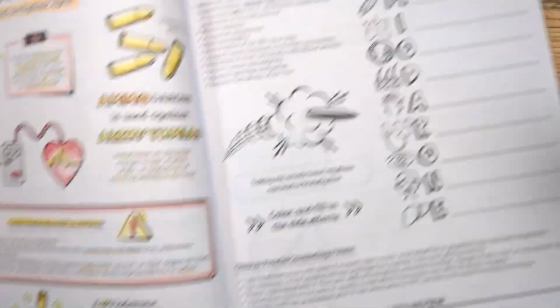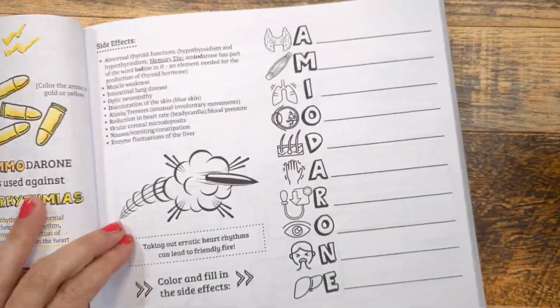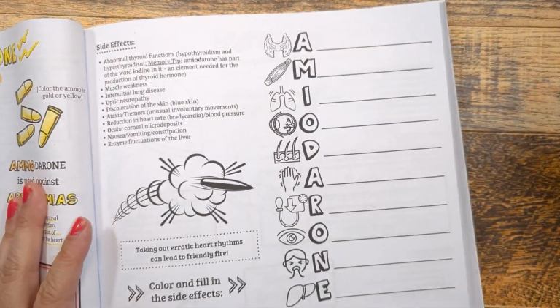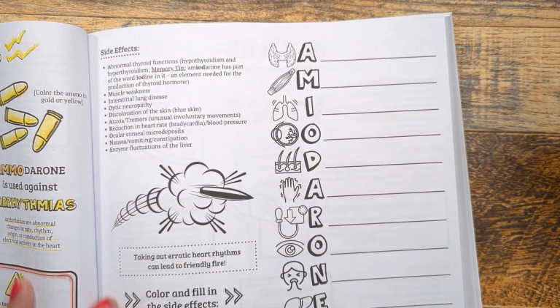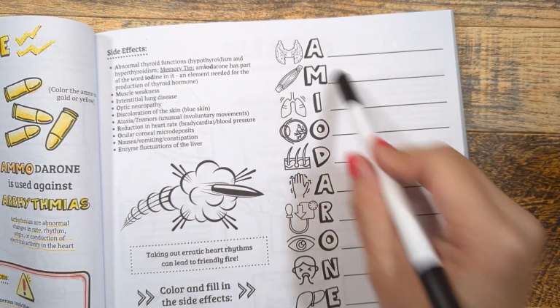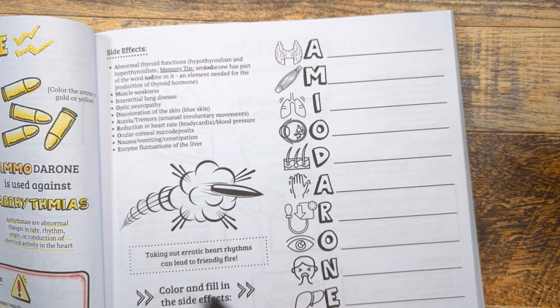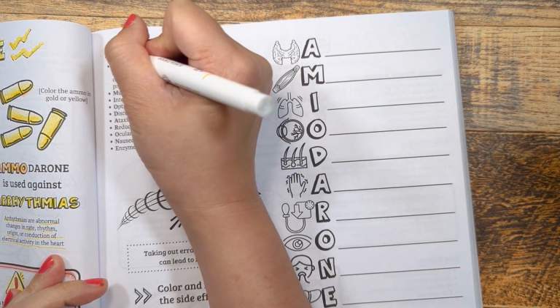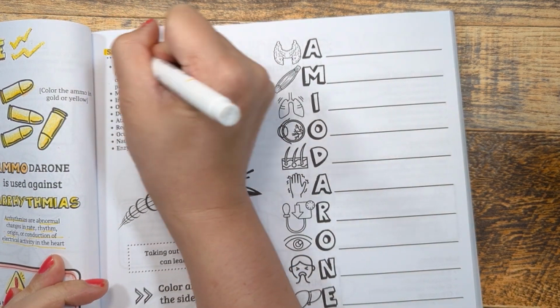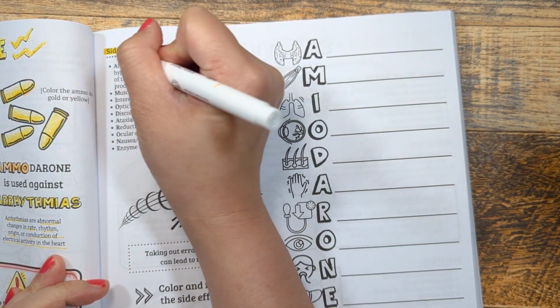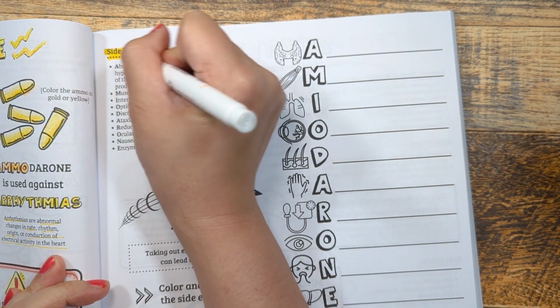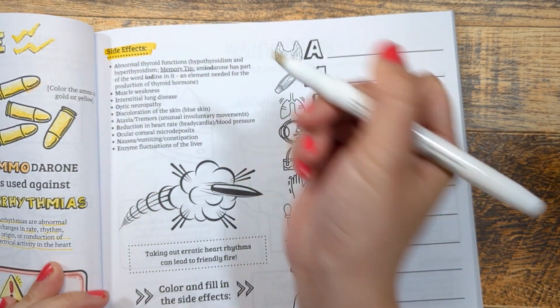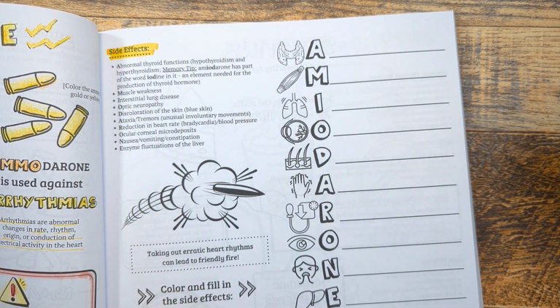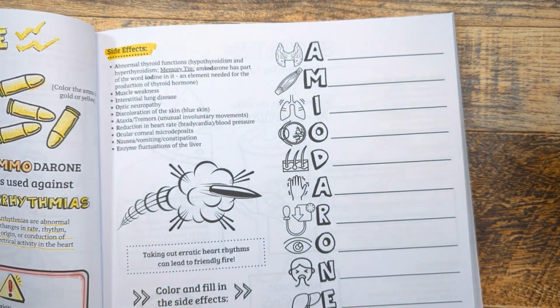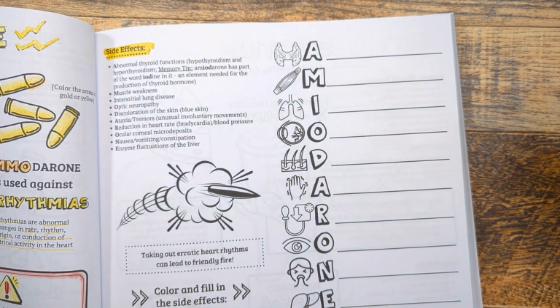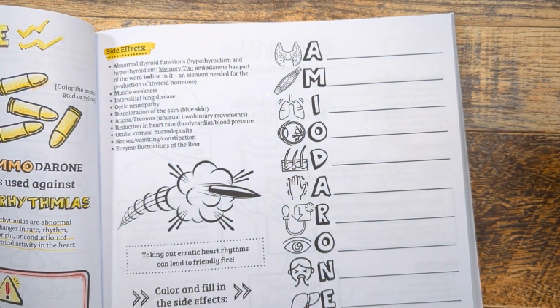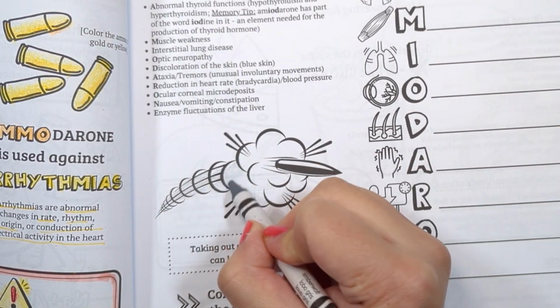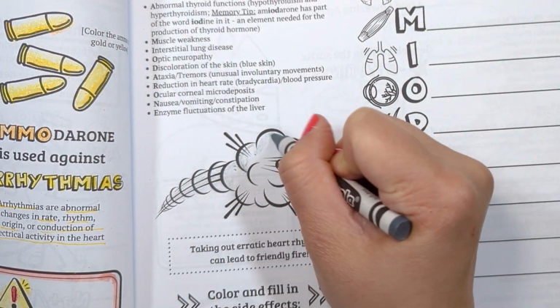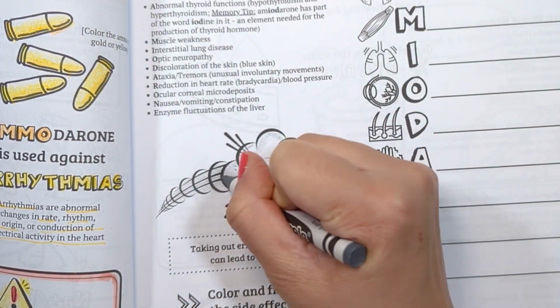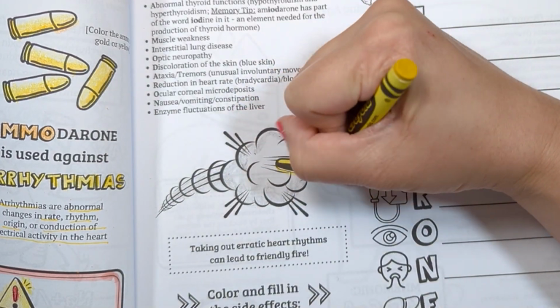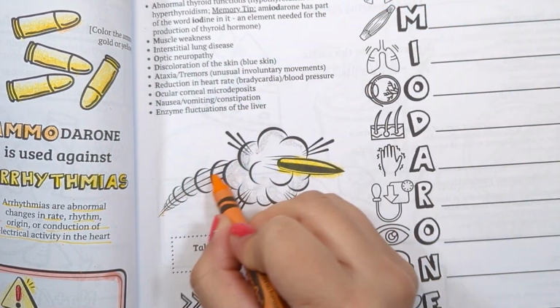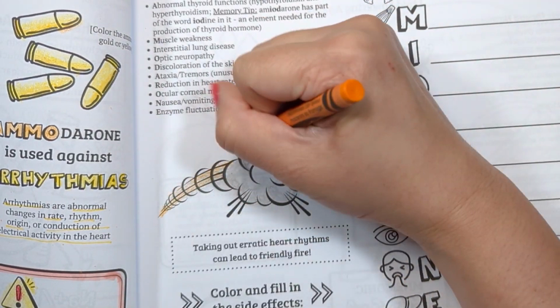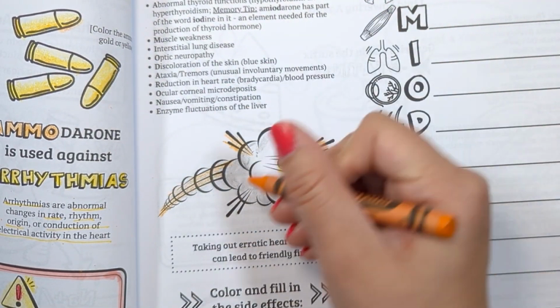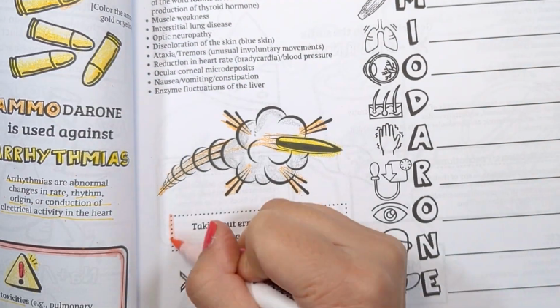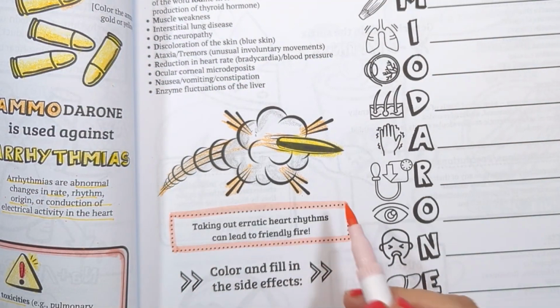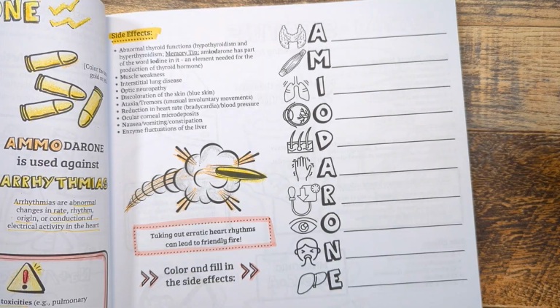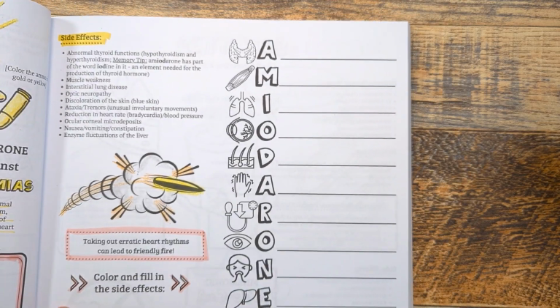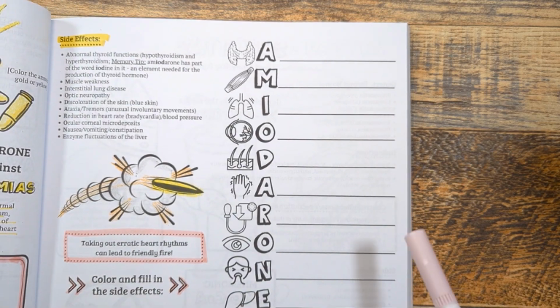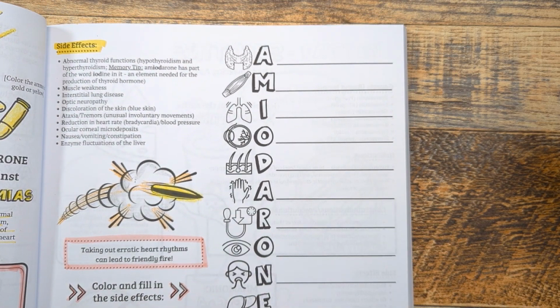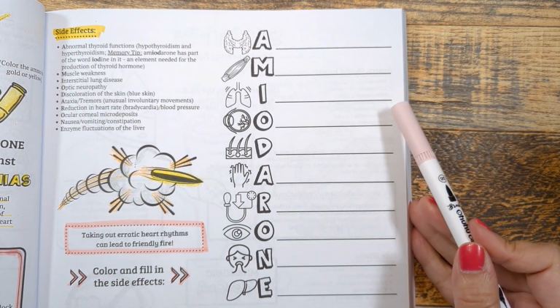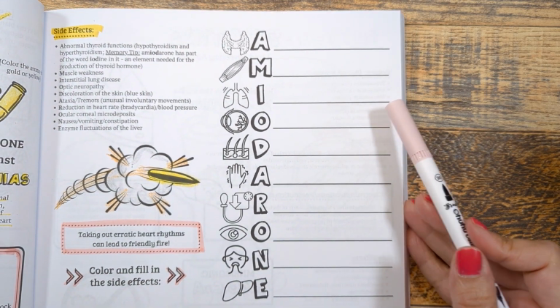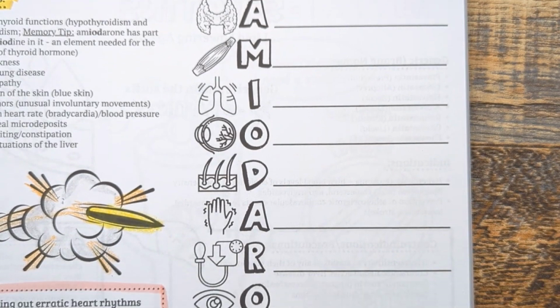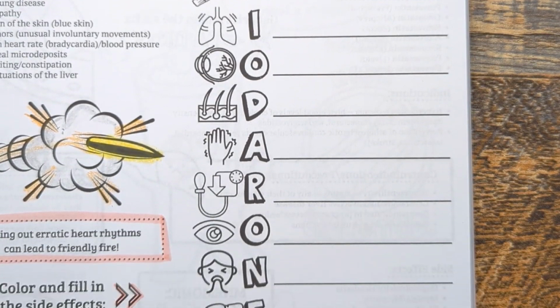Though this medication works well, there are a lot of side effects to keep in mind, as you can see here with this visual of this ammo causing friendly fire. You can remember the side effects using the mnemonic AMIODARONE.